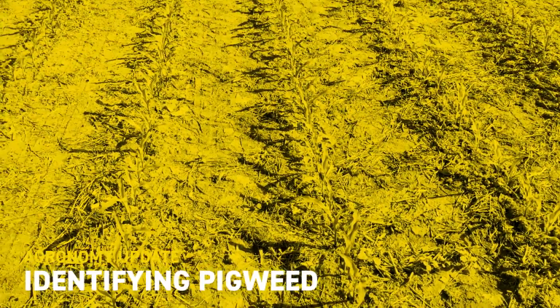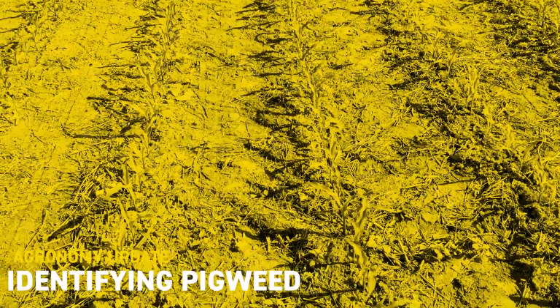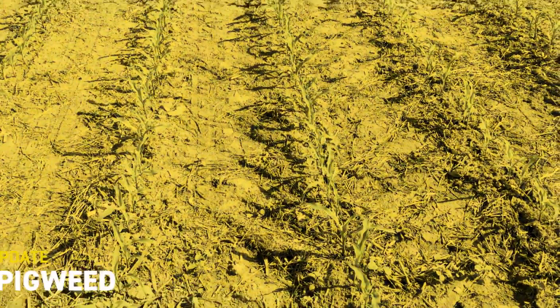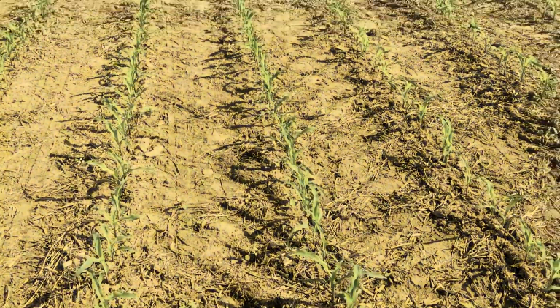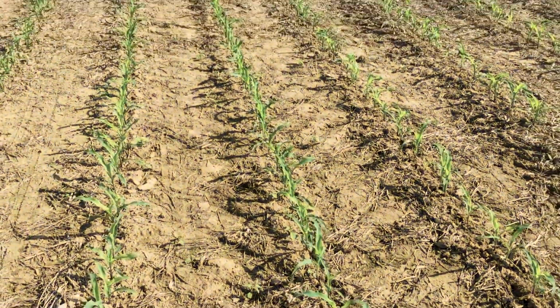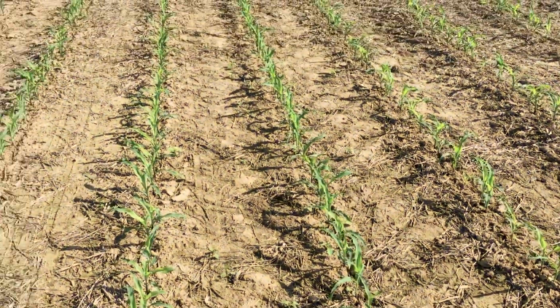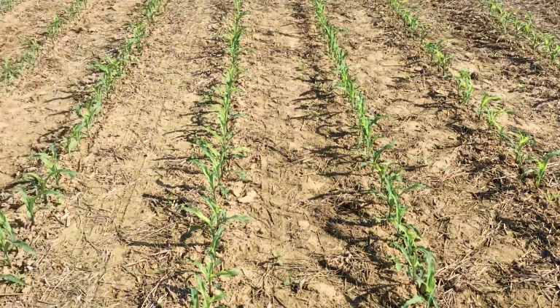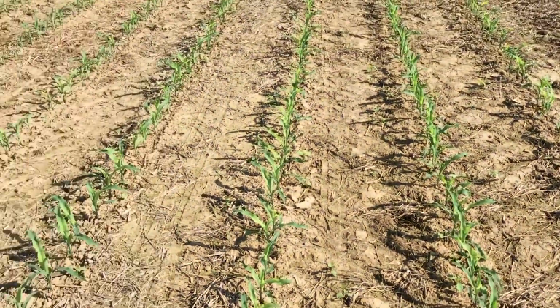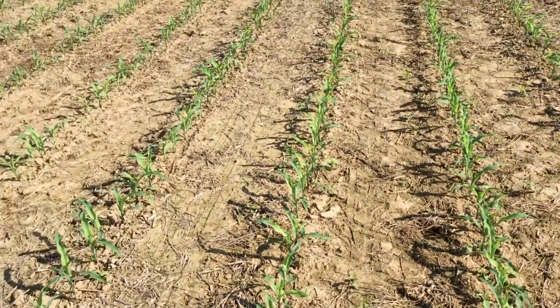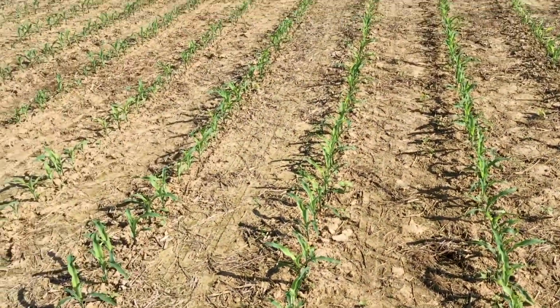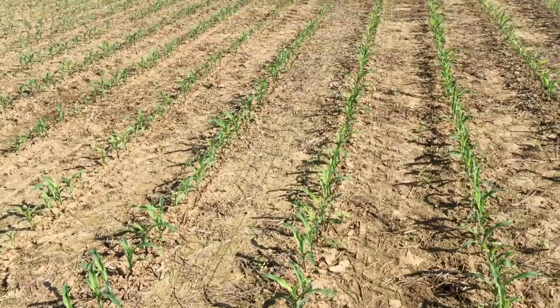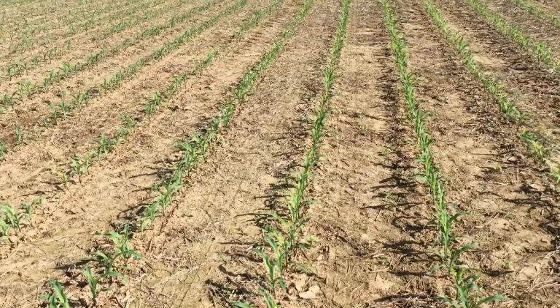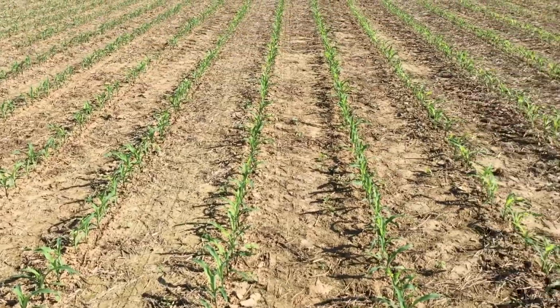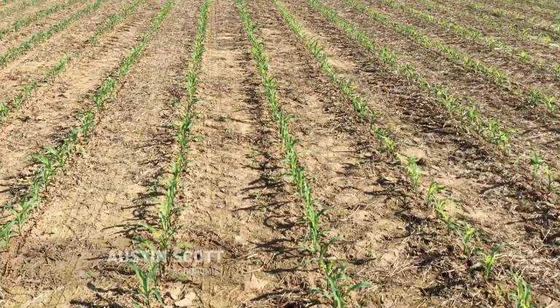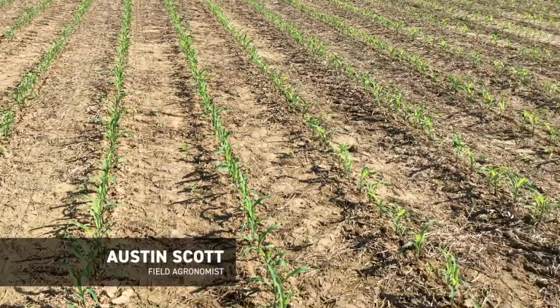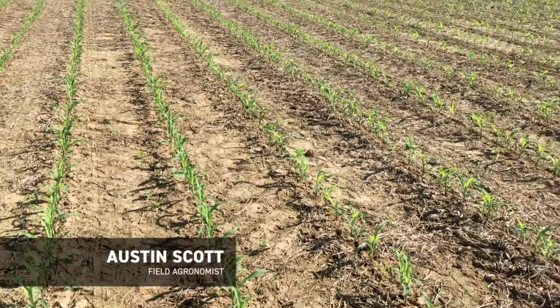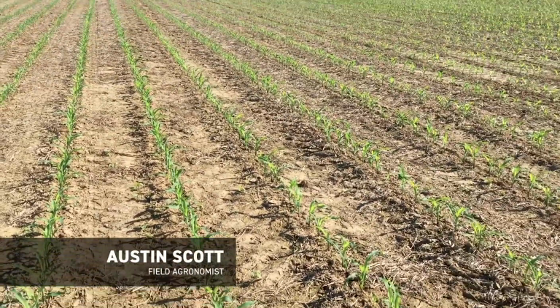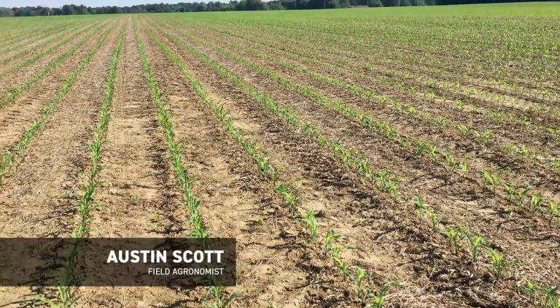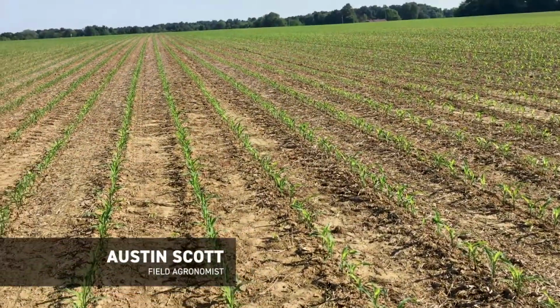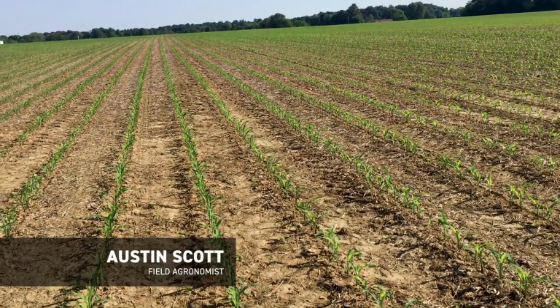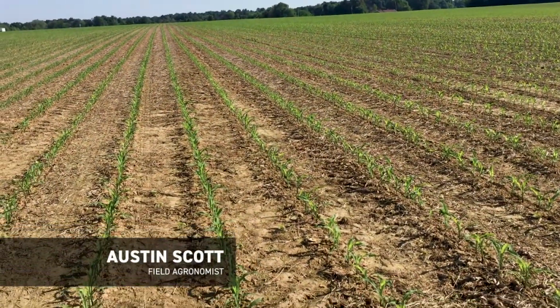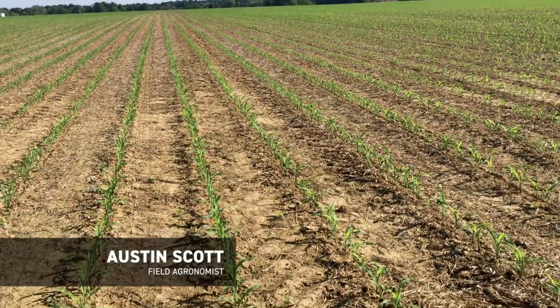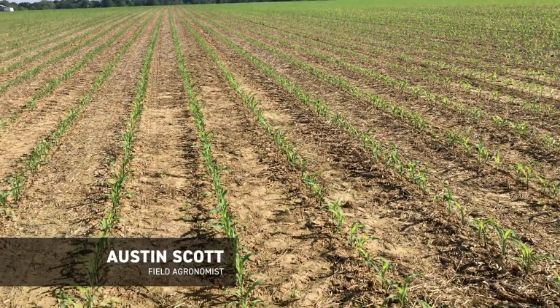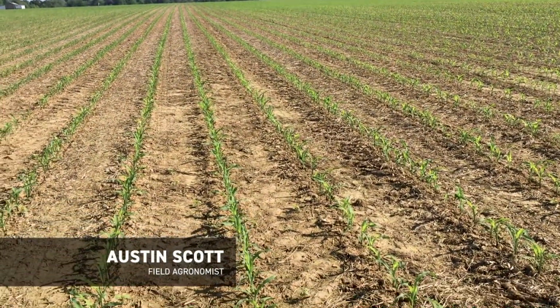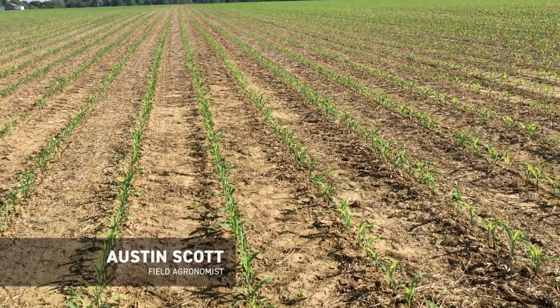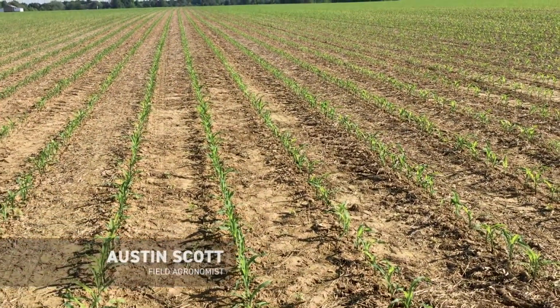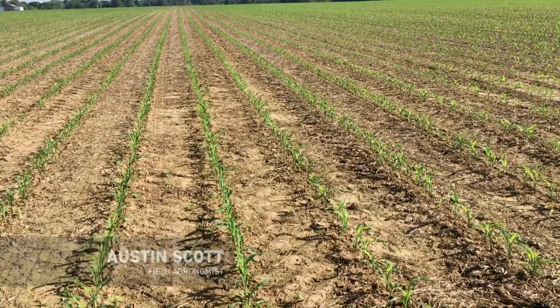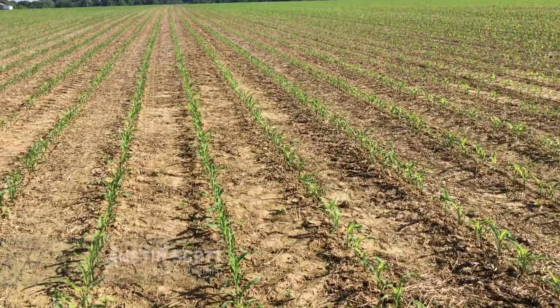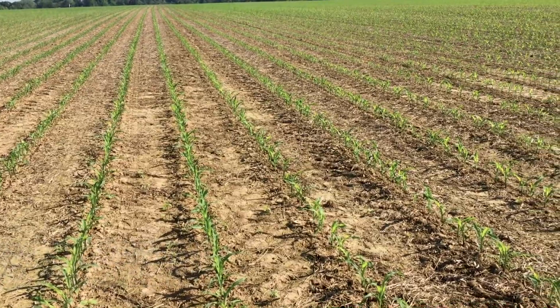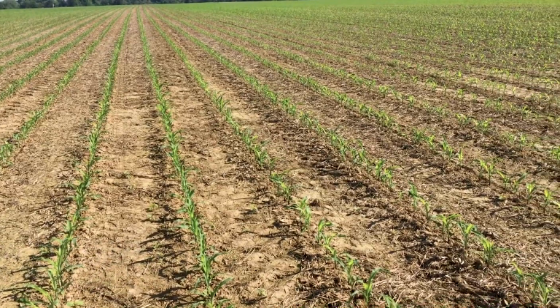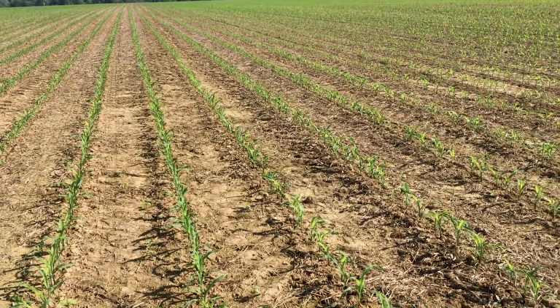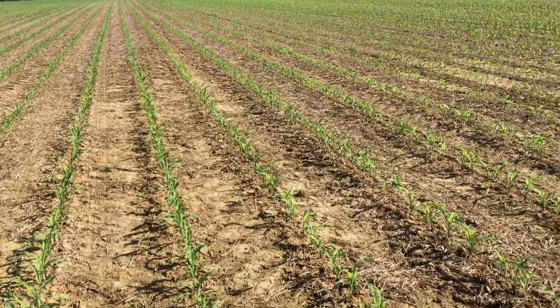This is Austin Scott, Becks Field Agronomist for the Southern Territory, and I just wanted to take this time to give you an update on some of the weeds I'm finding in the field at this time.